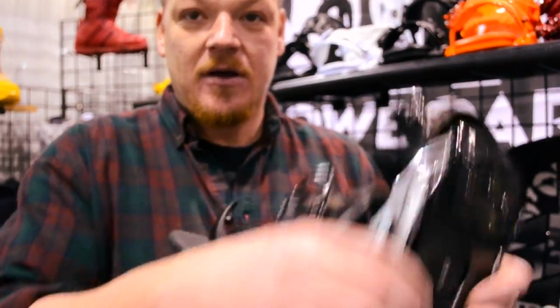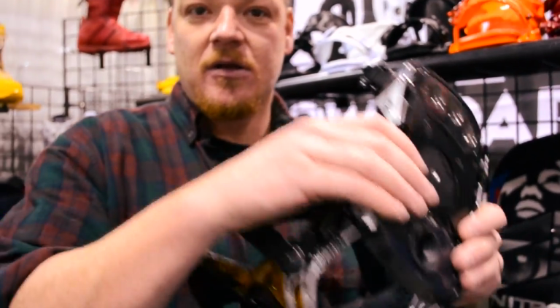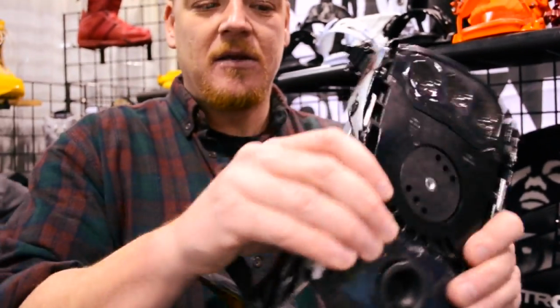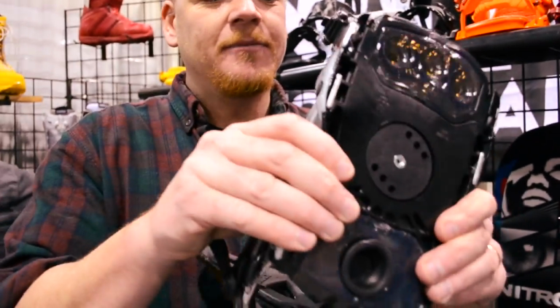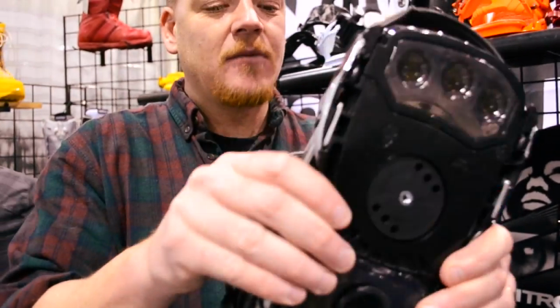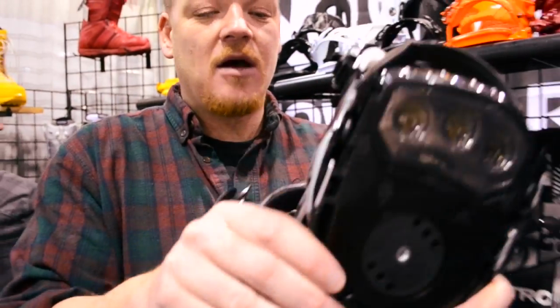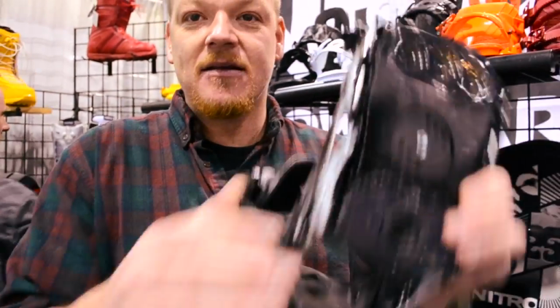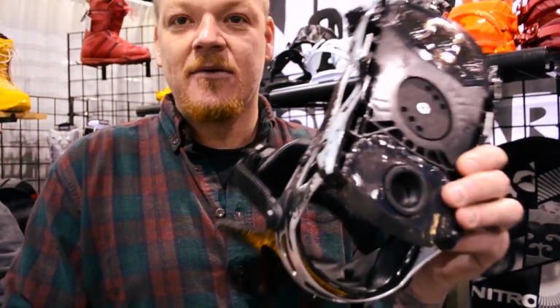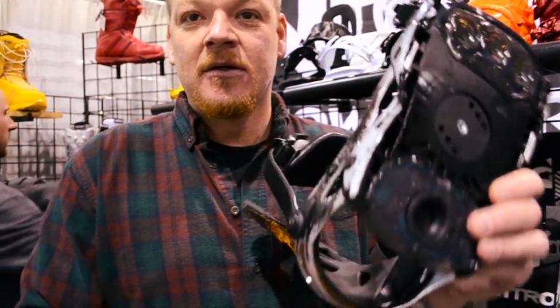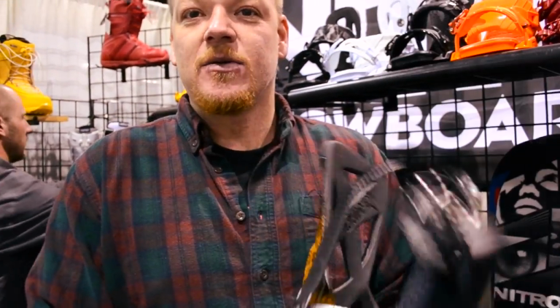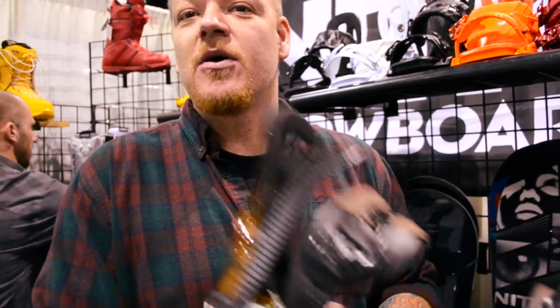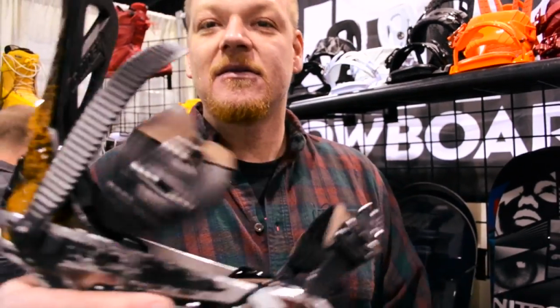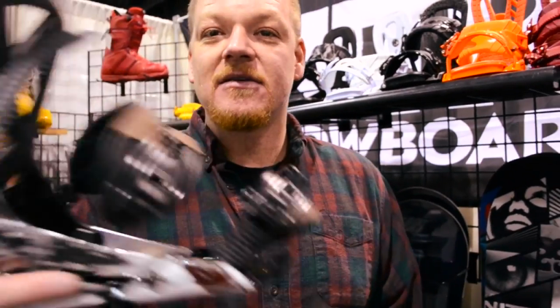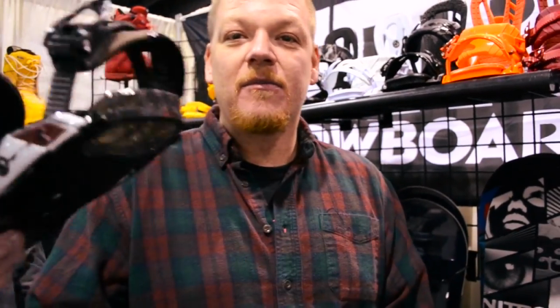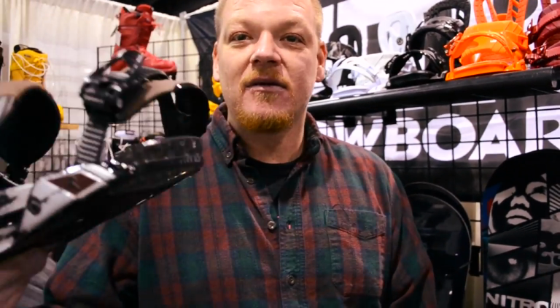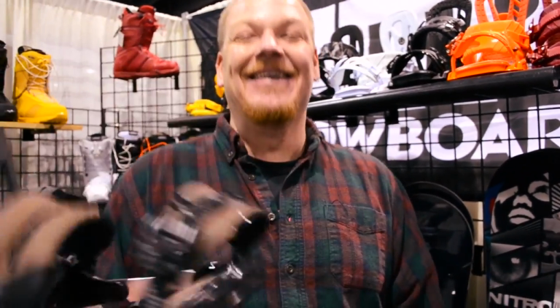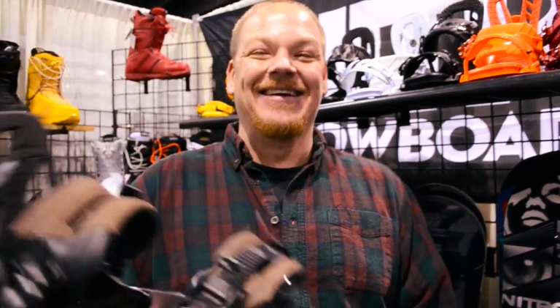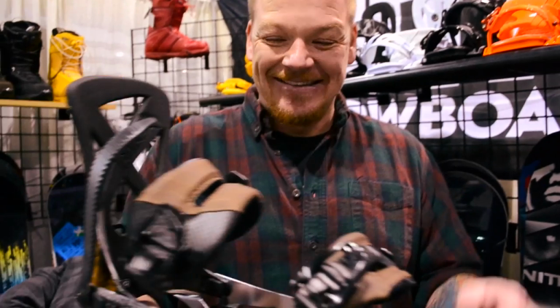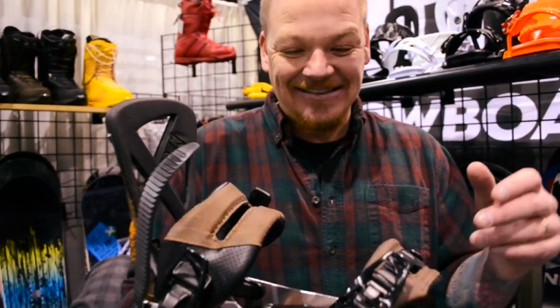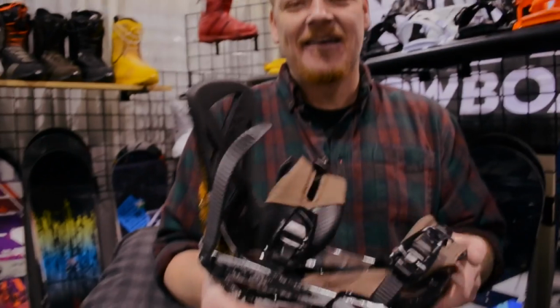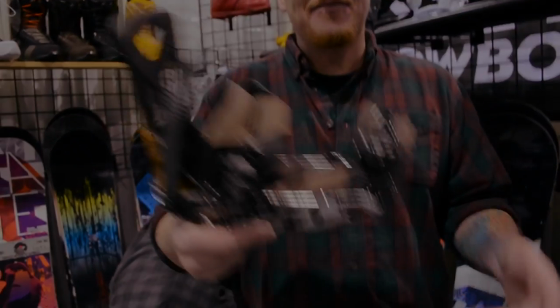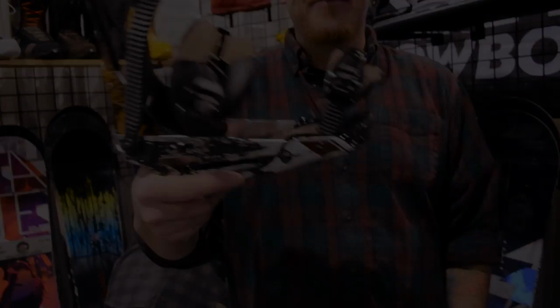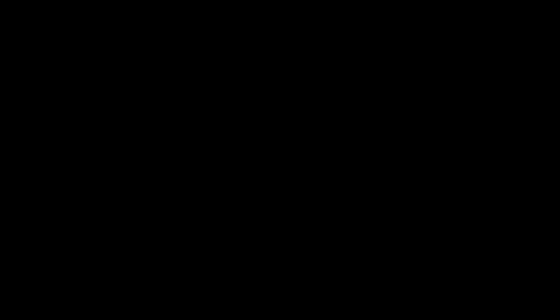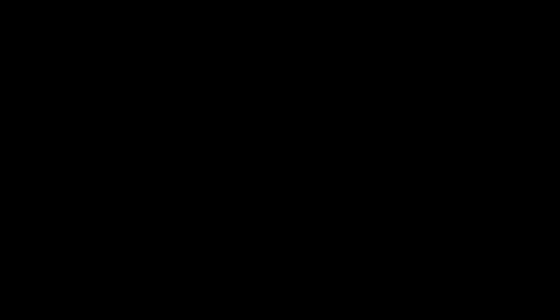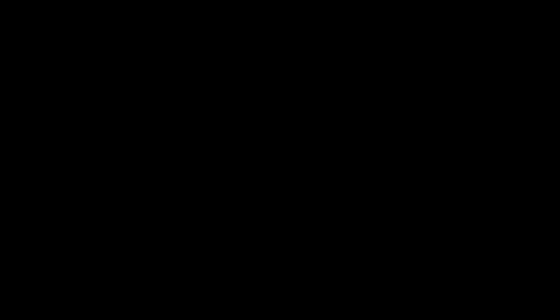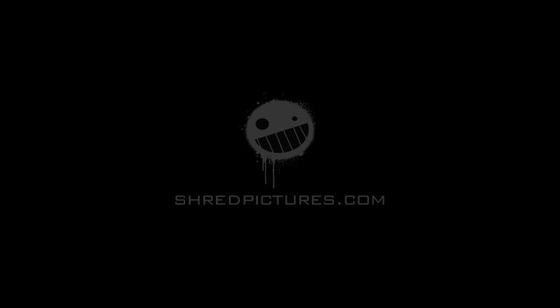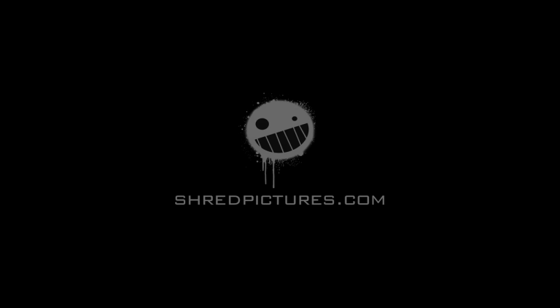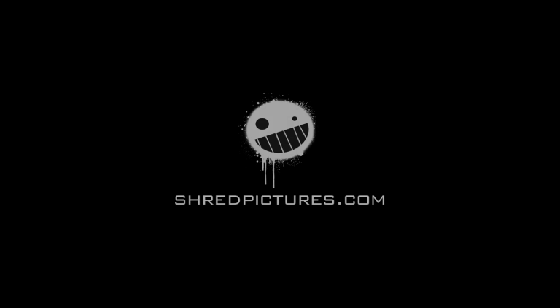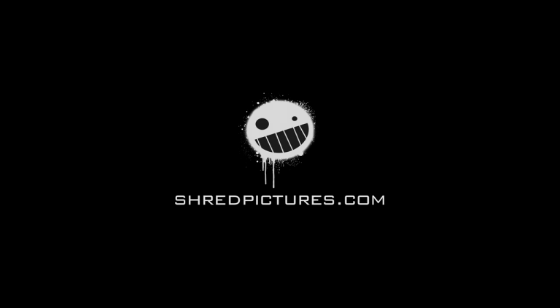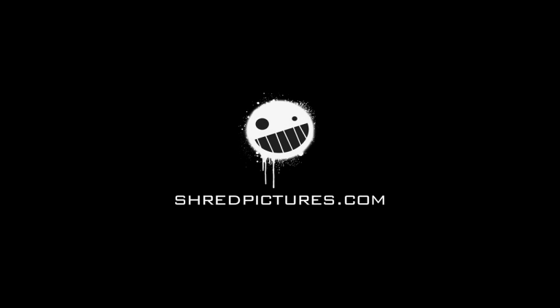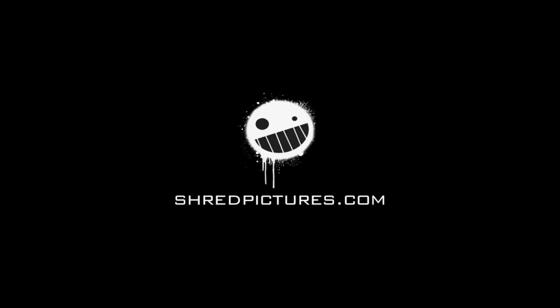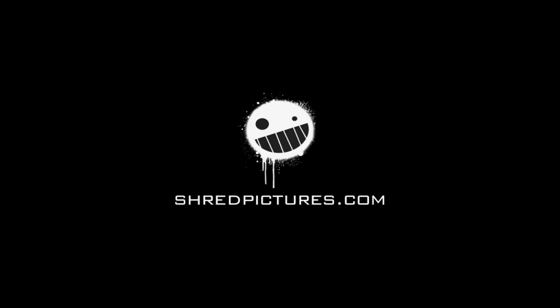We also clip them in with lockdowns now, so when you're showing it, it doesn't fall apart. And that's about it, man — we'll see you next time. Be happy, man.